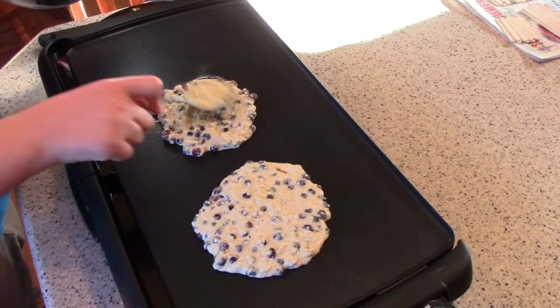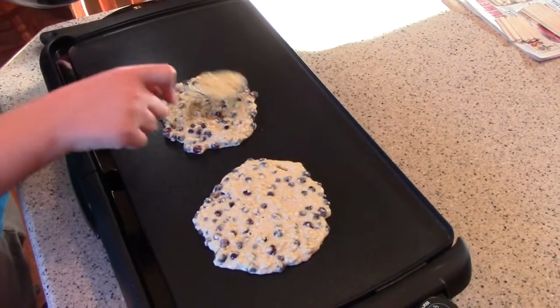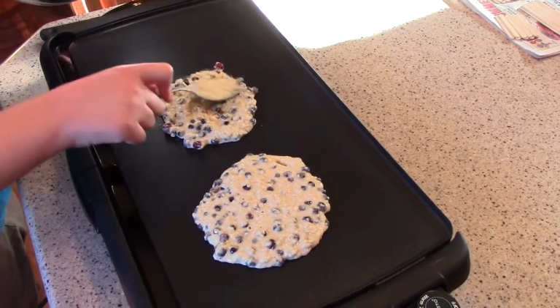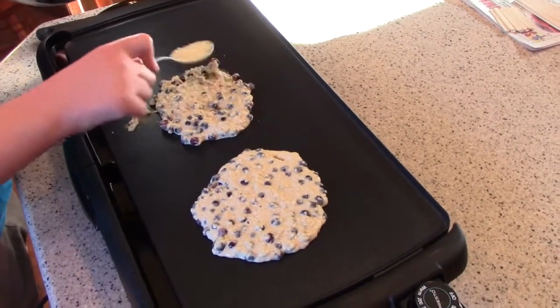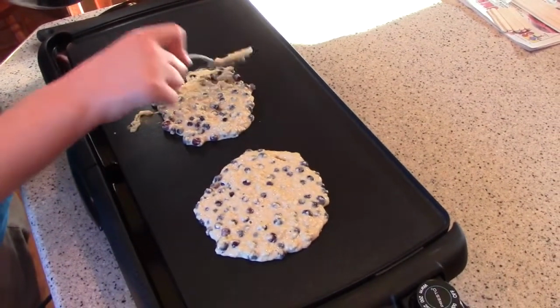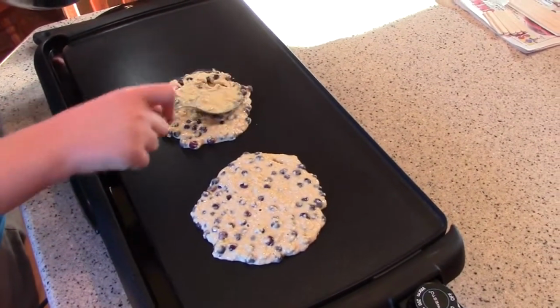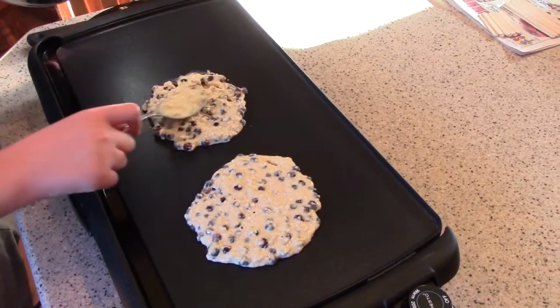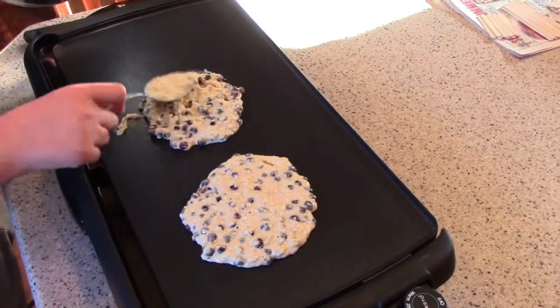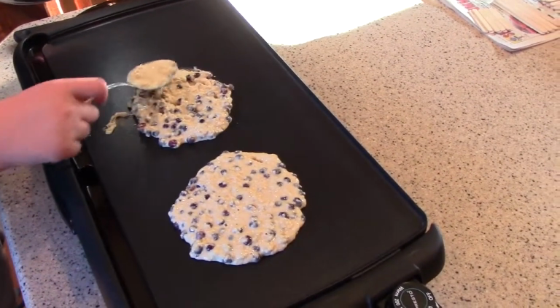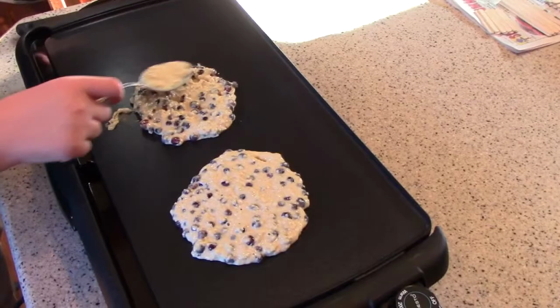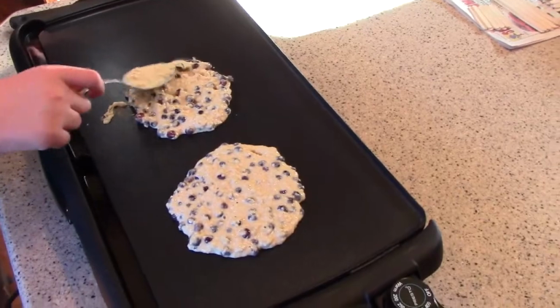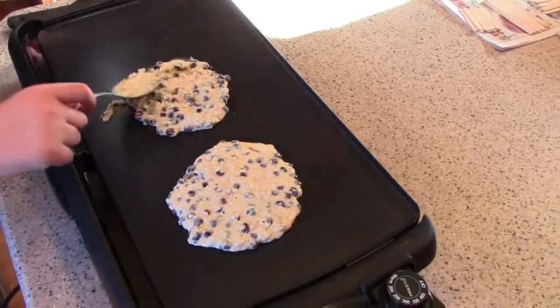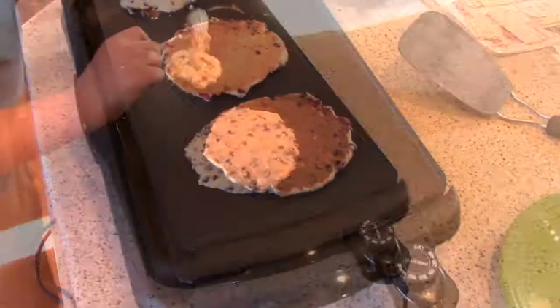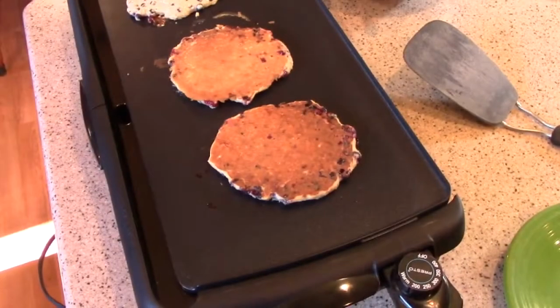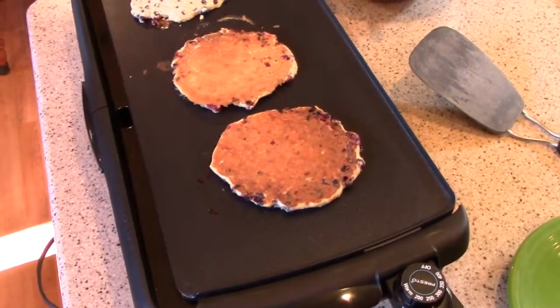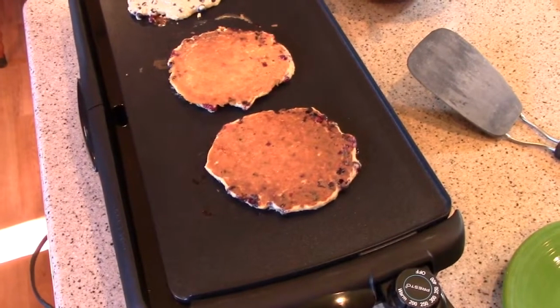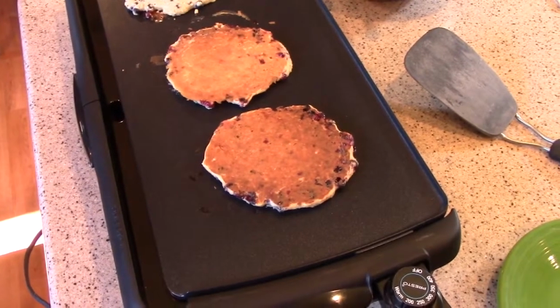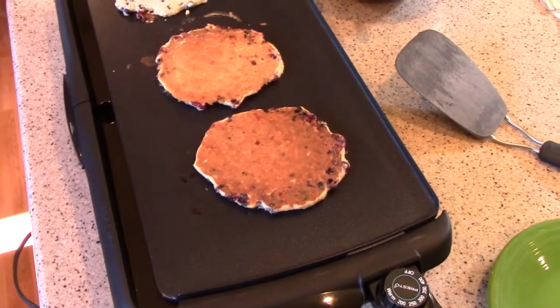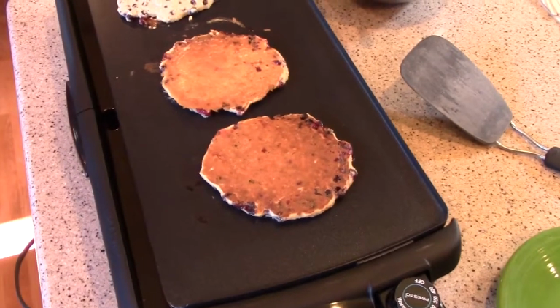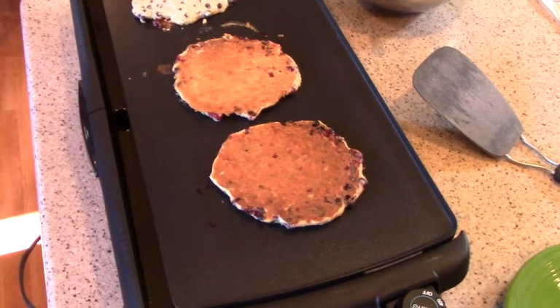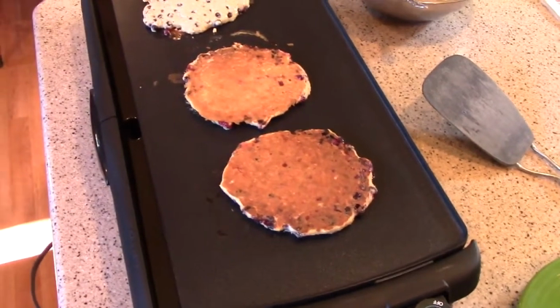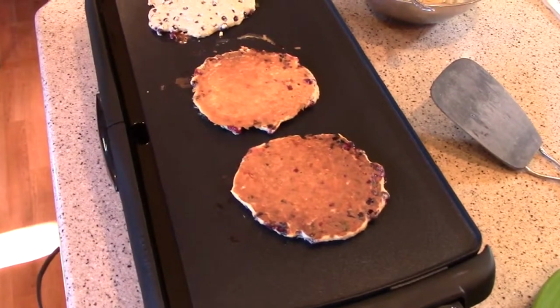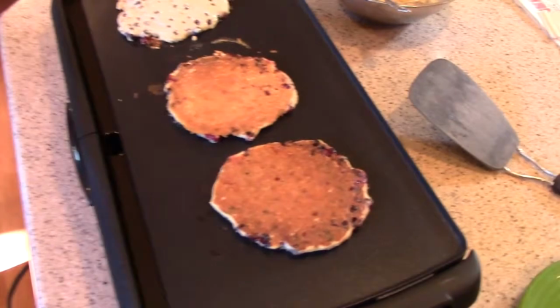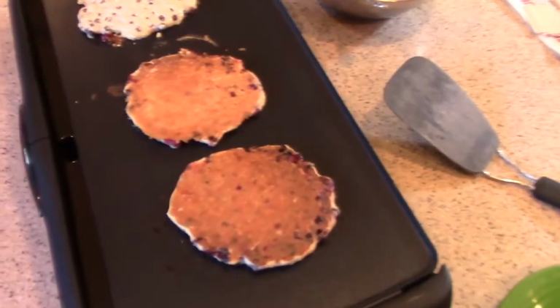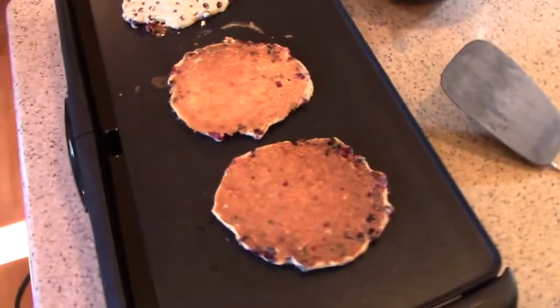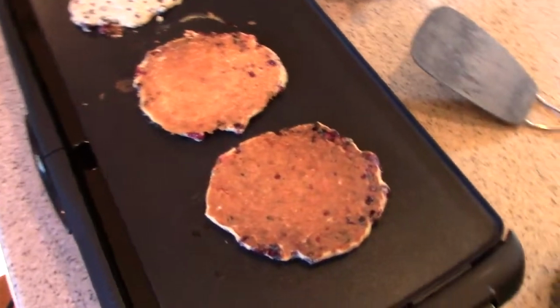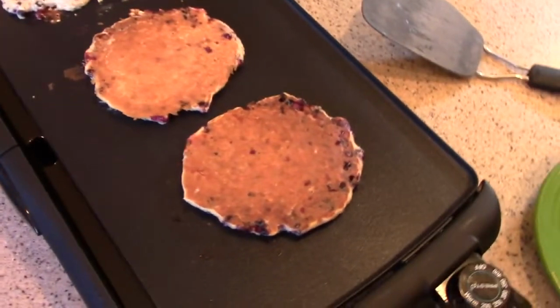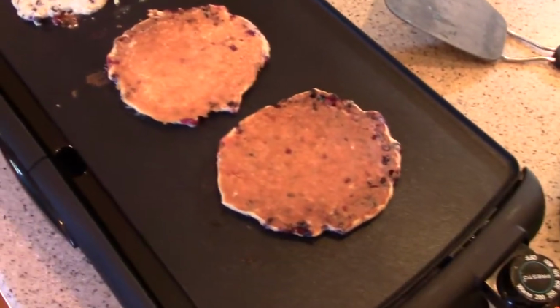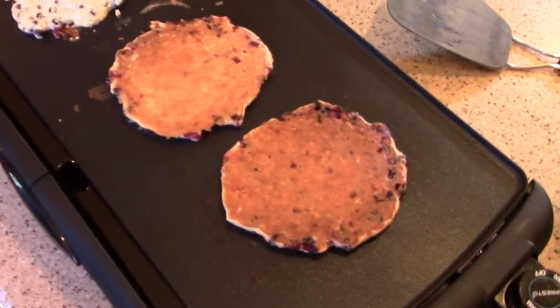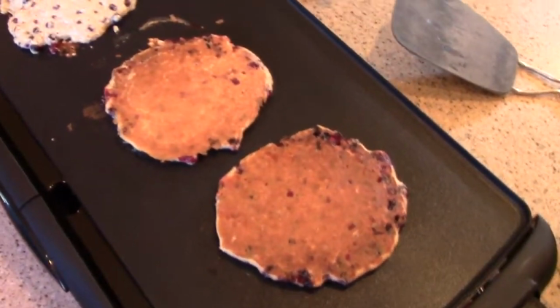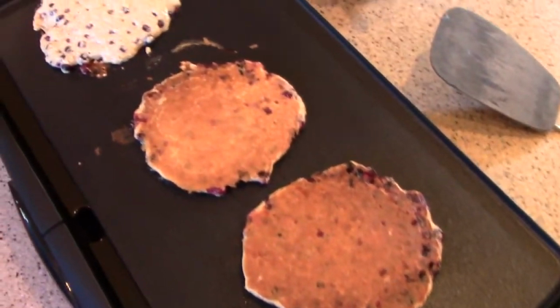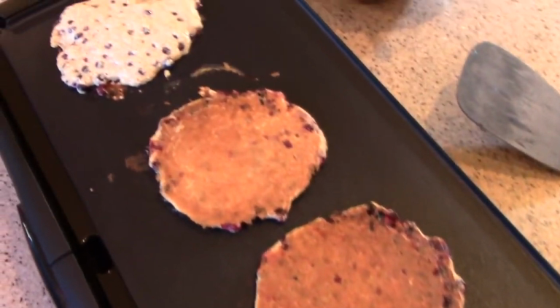They're looking really good too. I can't wait. Alright, they've been turned over and they are looking good. Wonderful pancakes.